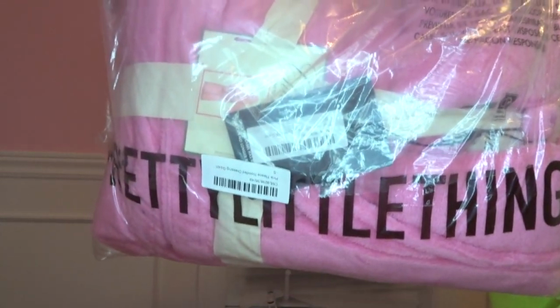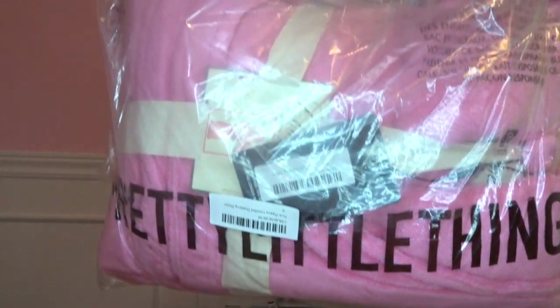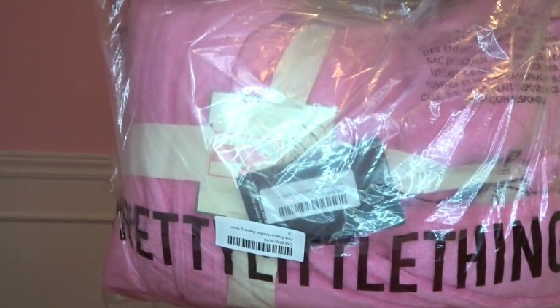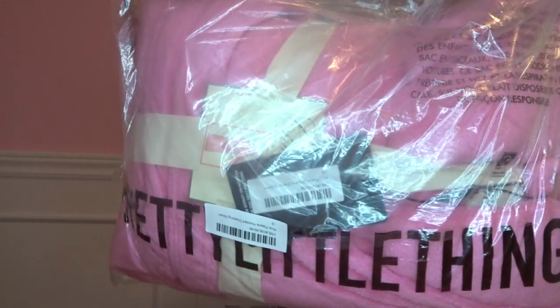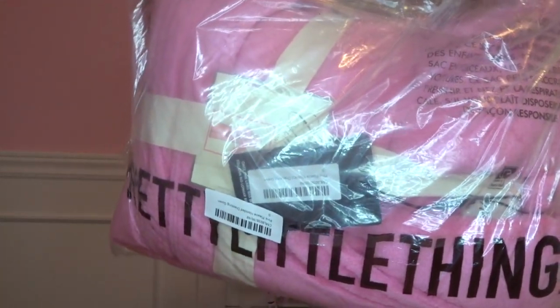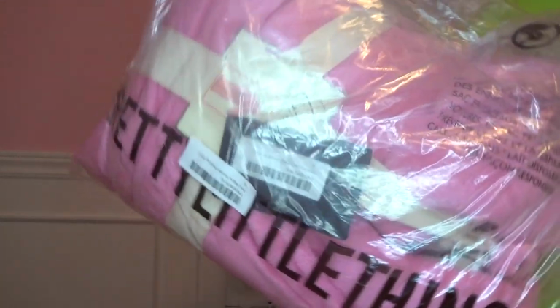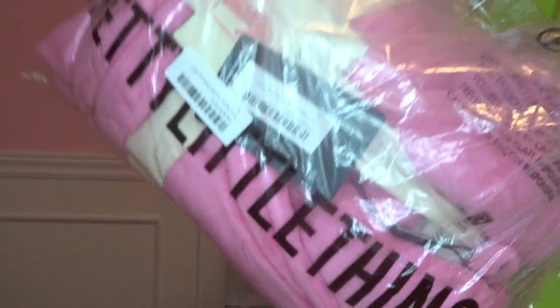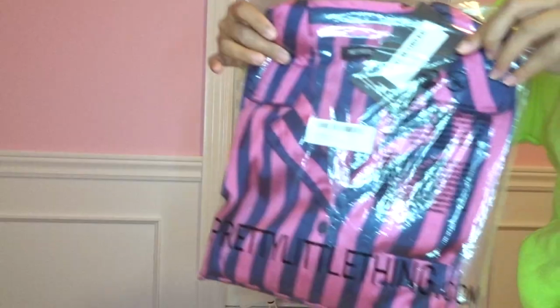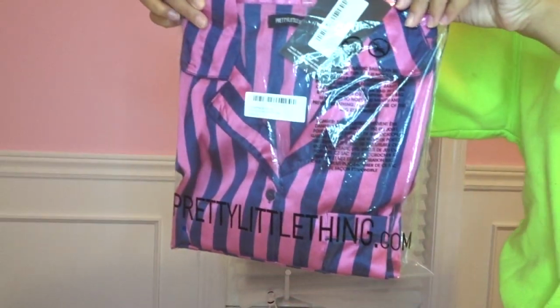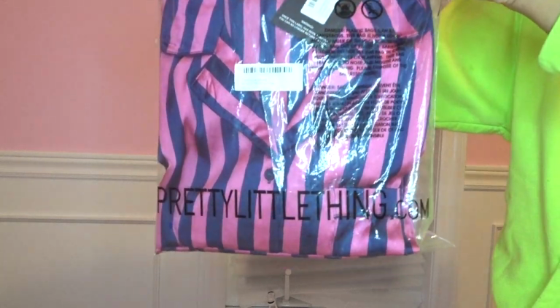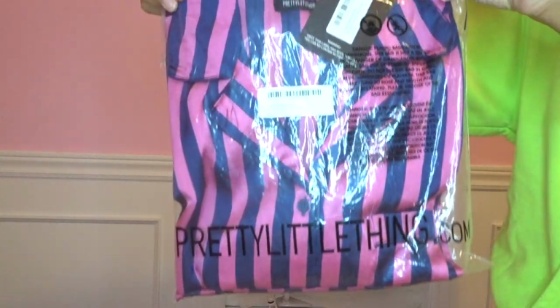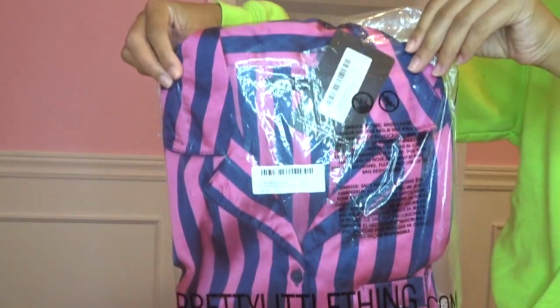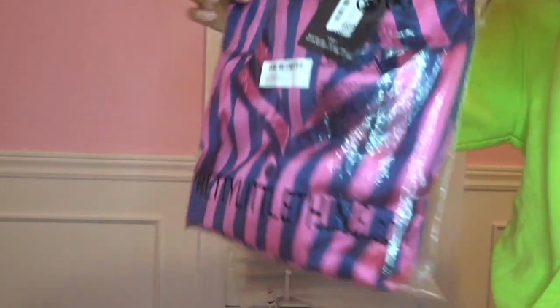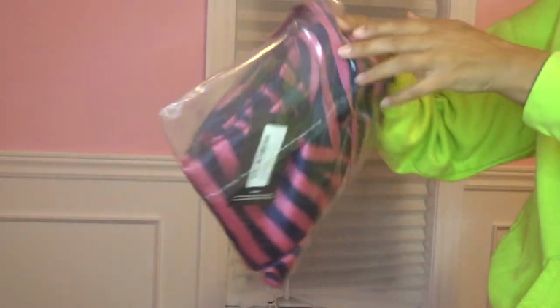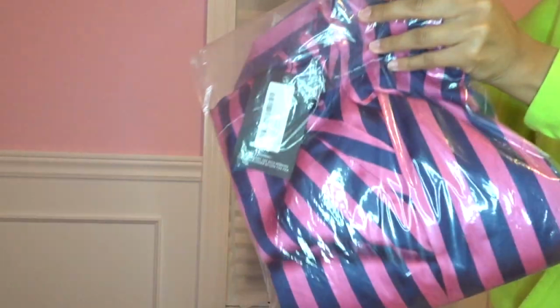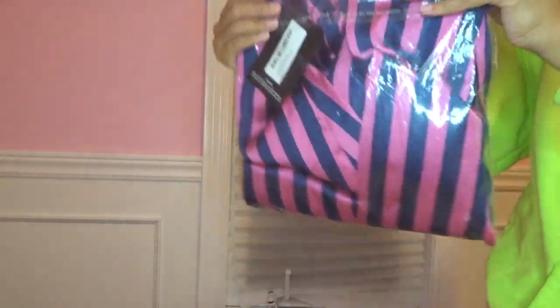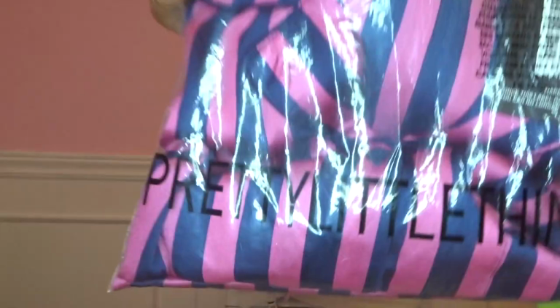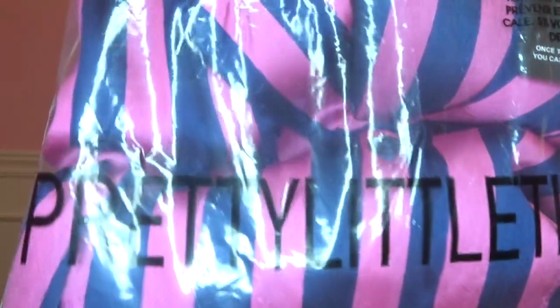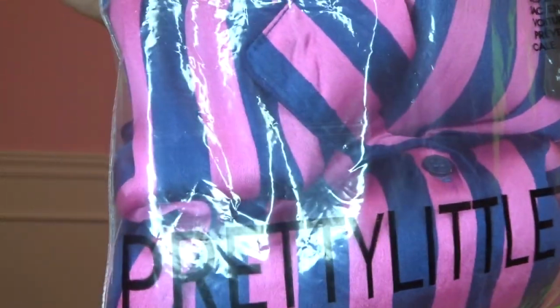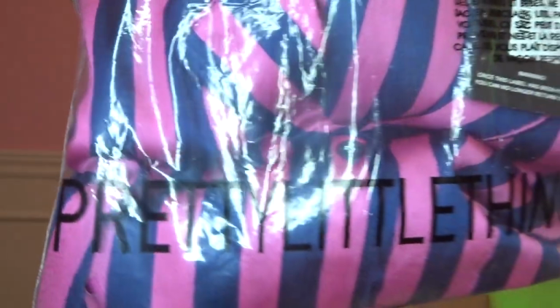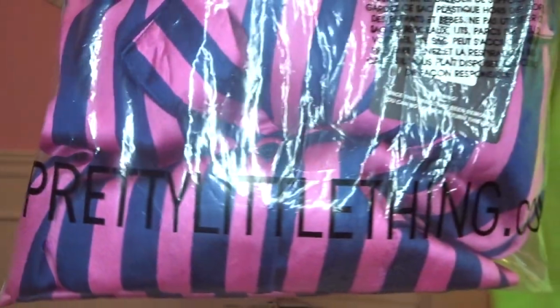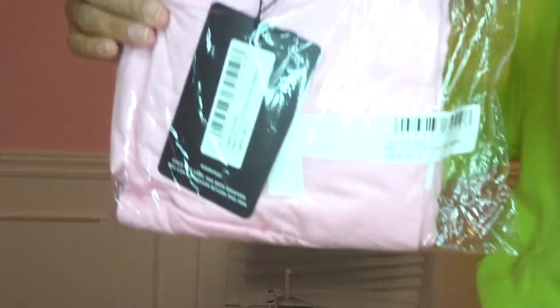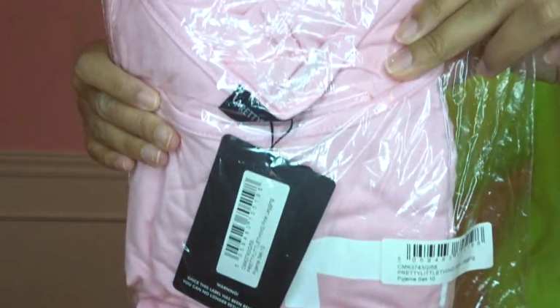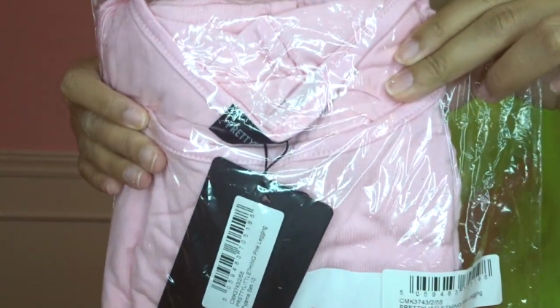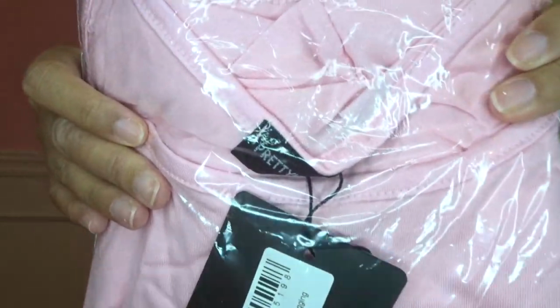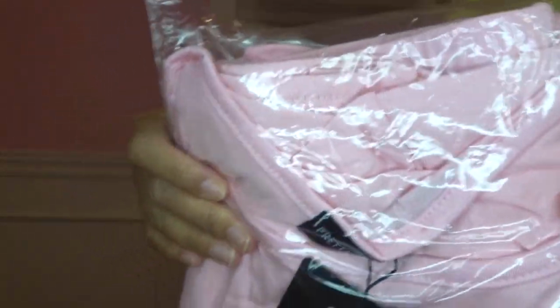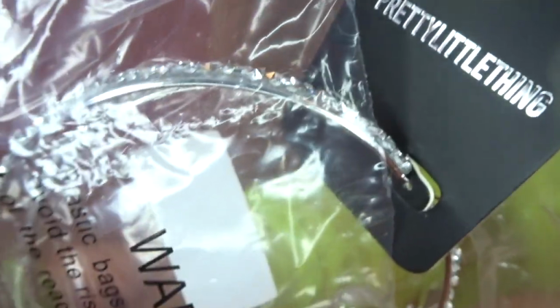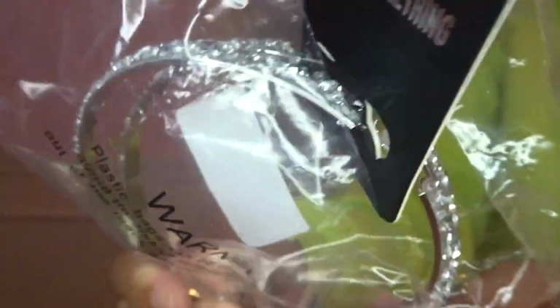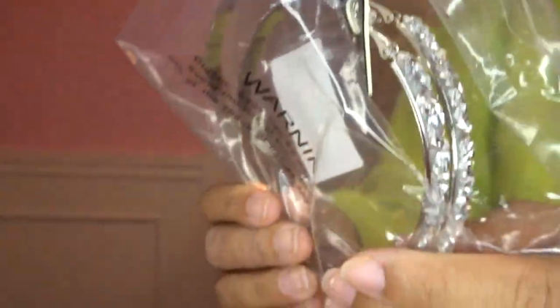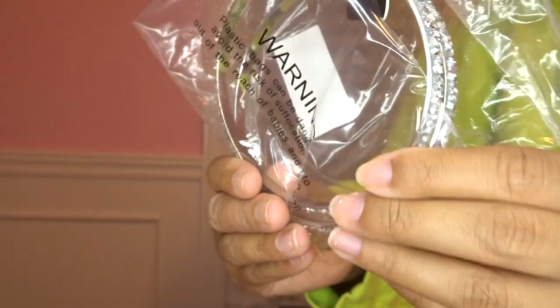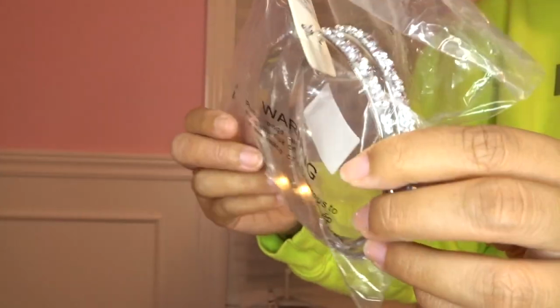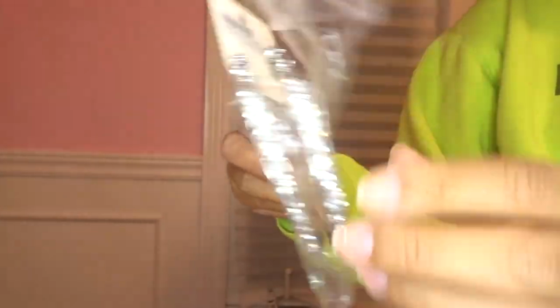I purchased a pink robe from Pretty Little Thing and a pajama set — it's pink and blue, silk material, super cute. I also purchased a white and pink outfit and some silver earrings. Look how shiny they are. I absolutely love them.